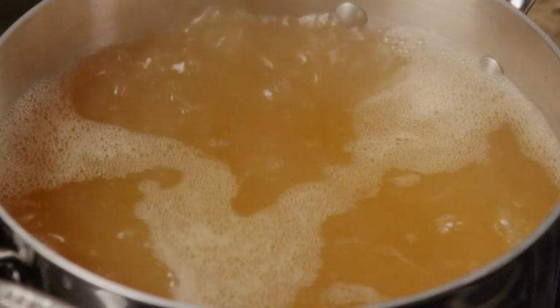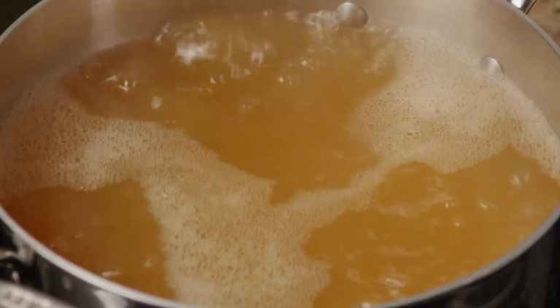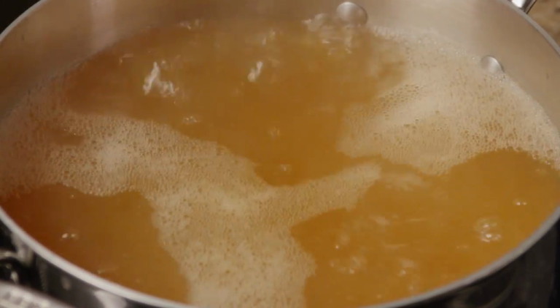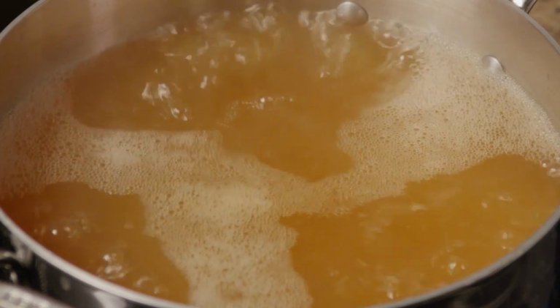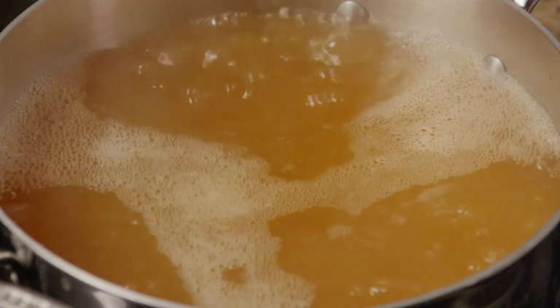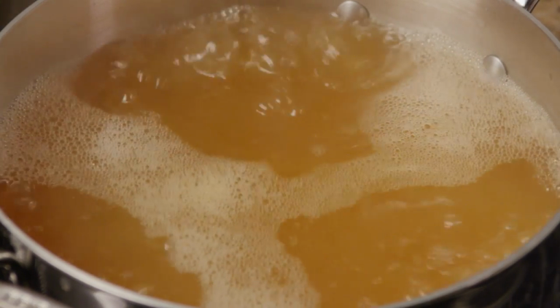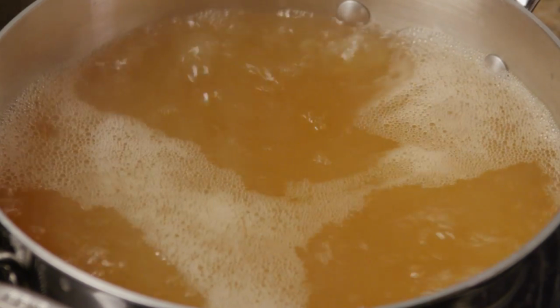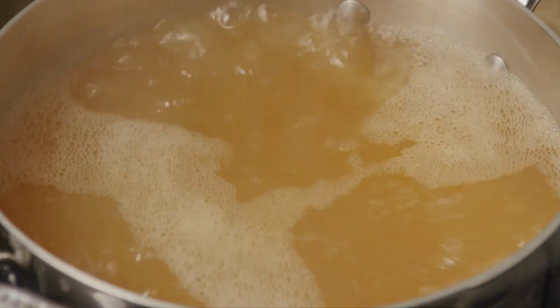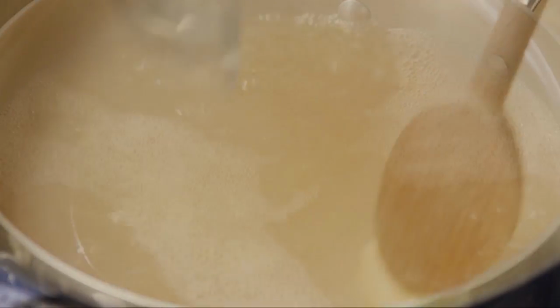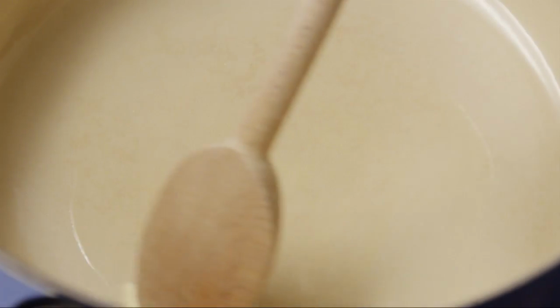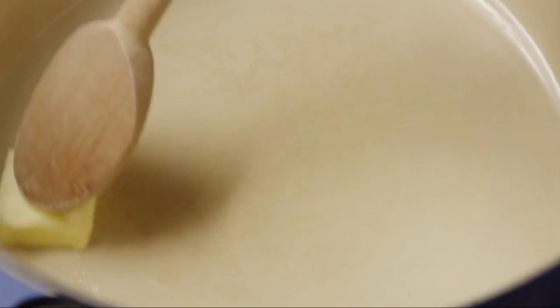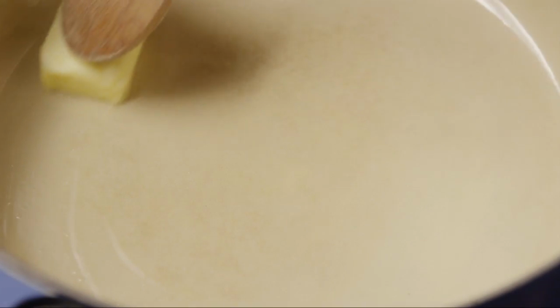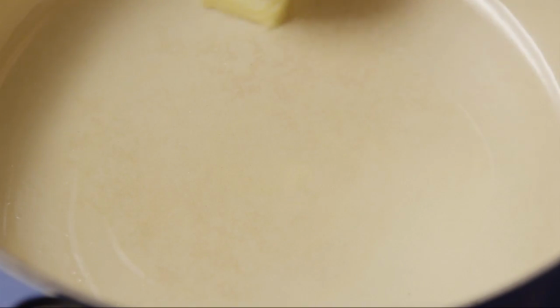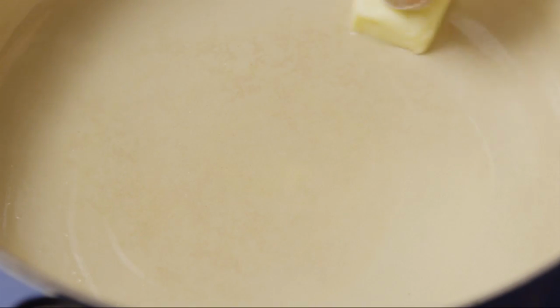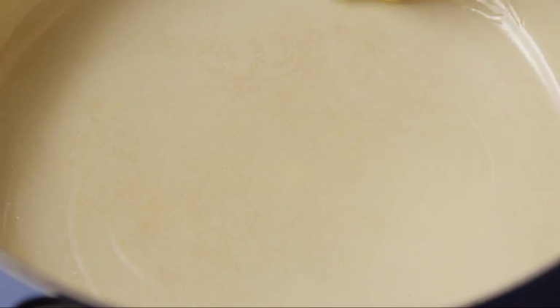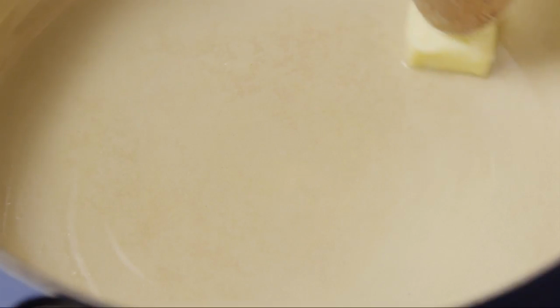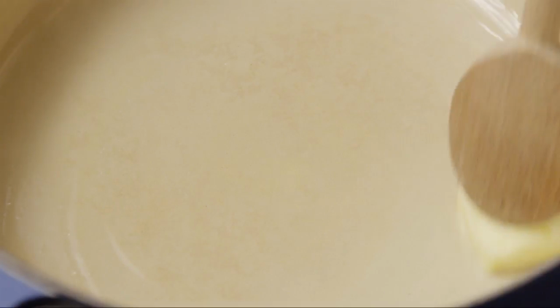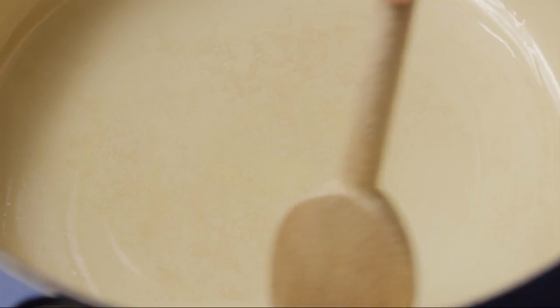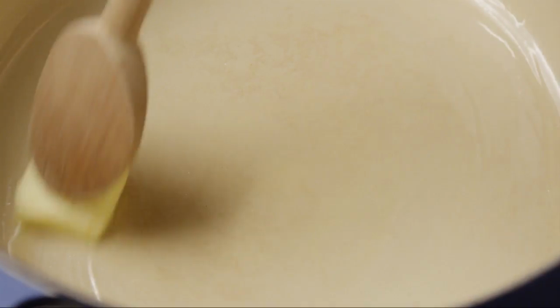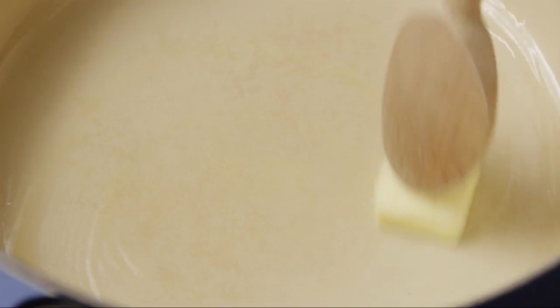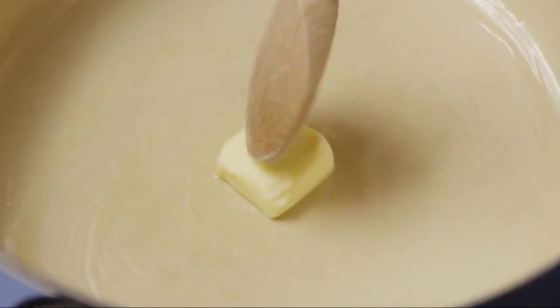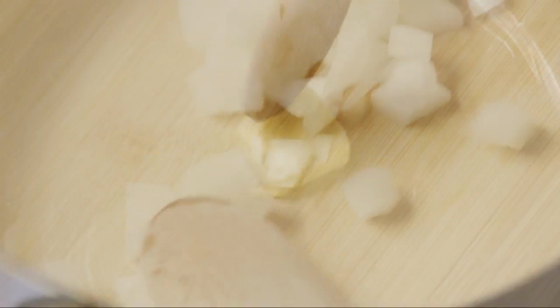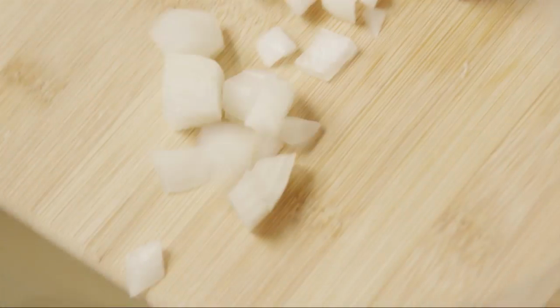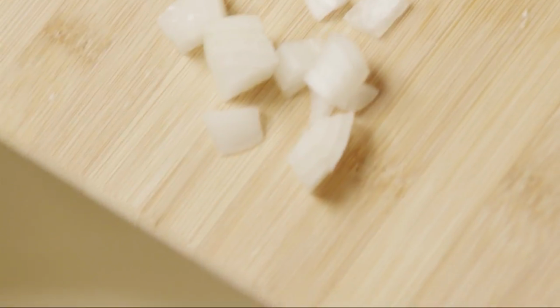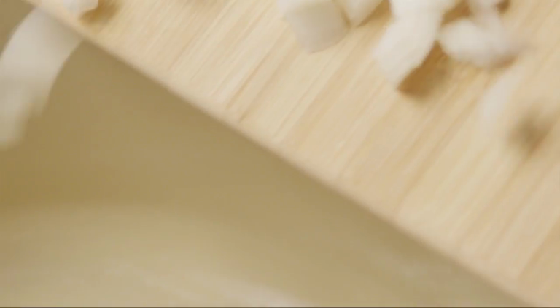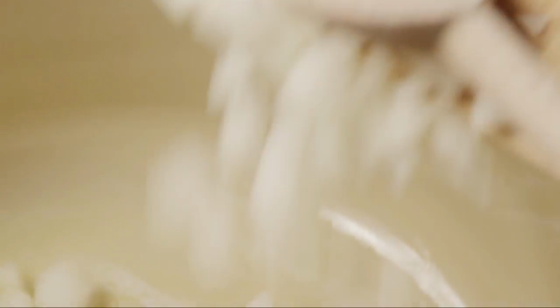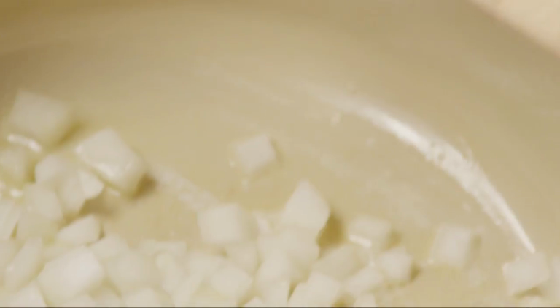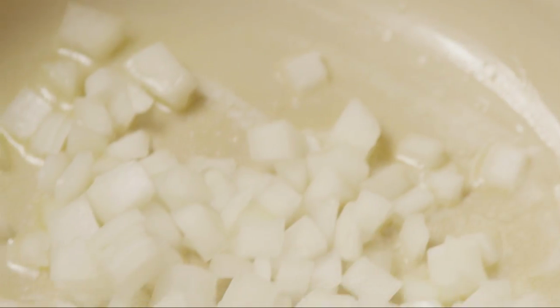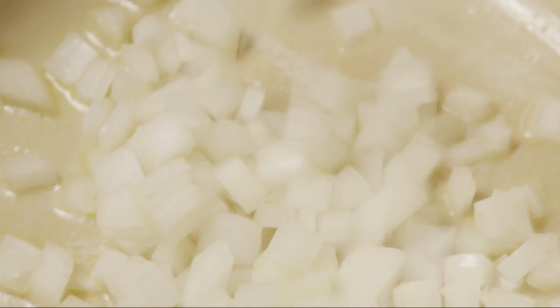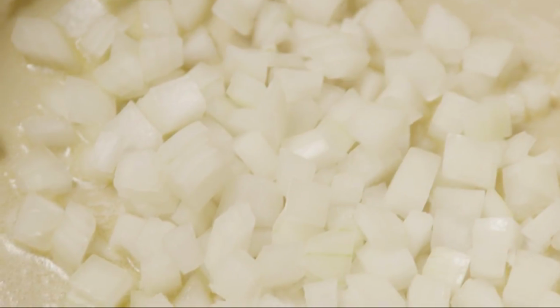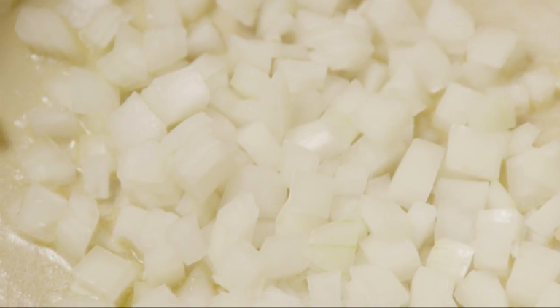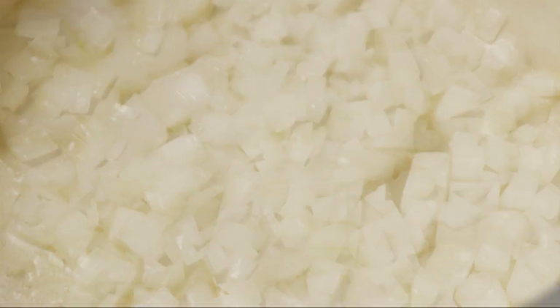Next, melt one tablespoon of butter in a large heavy-bottom stock pot over medium heat. Add in the chopped onions and cook them for five minutes, or until they're softened.